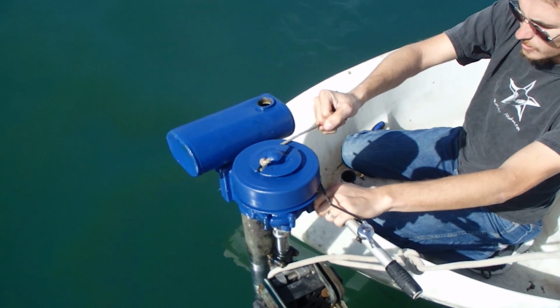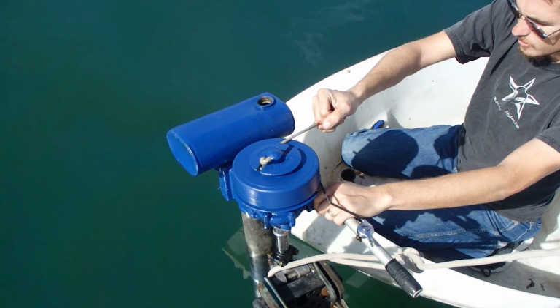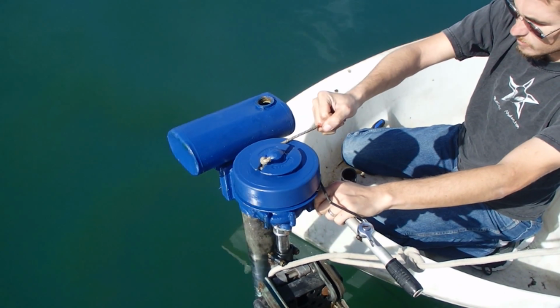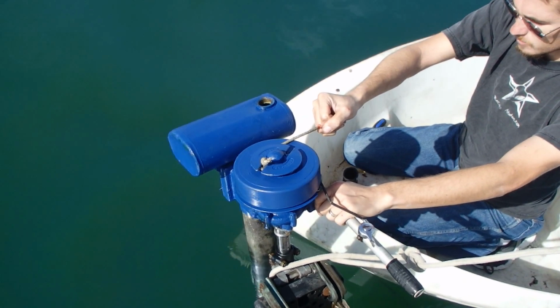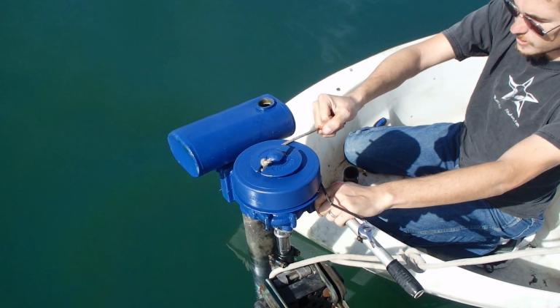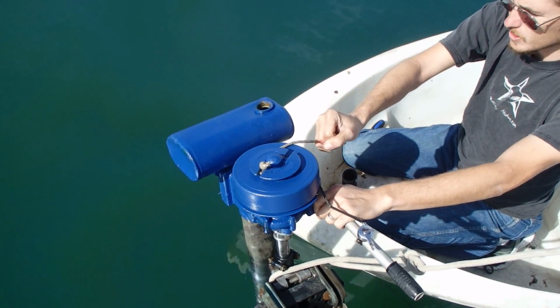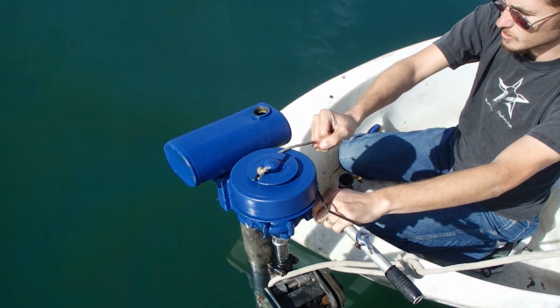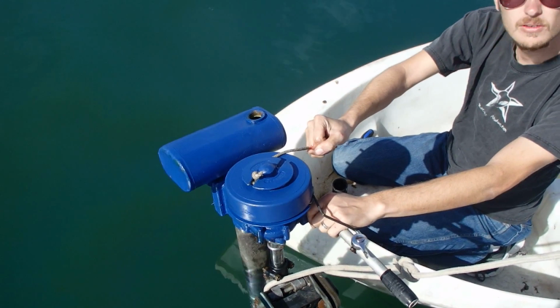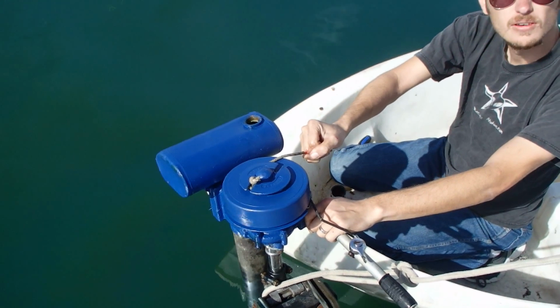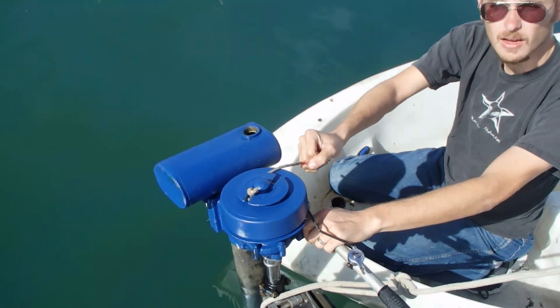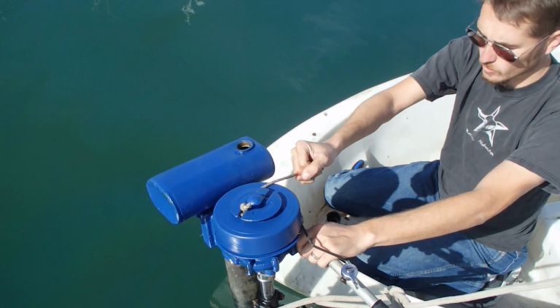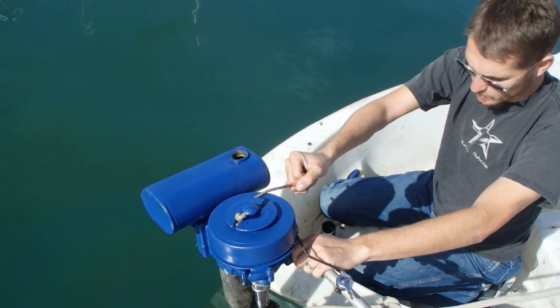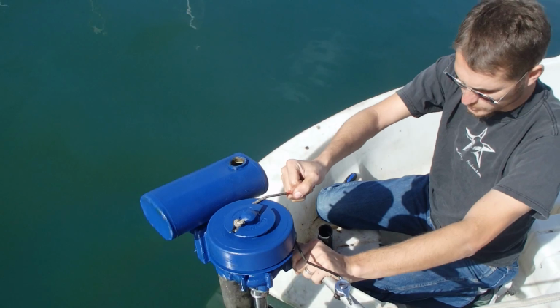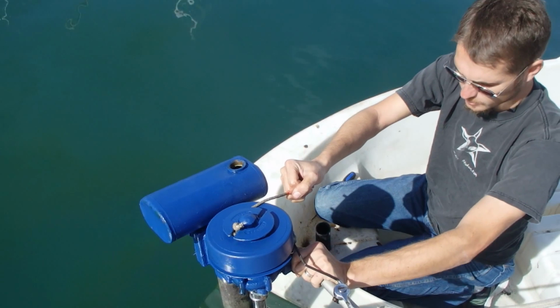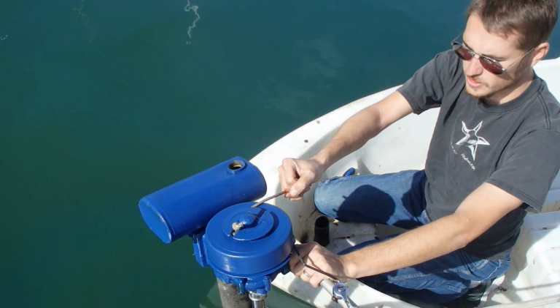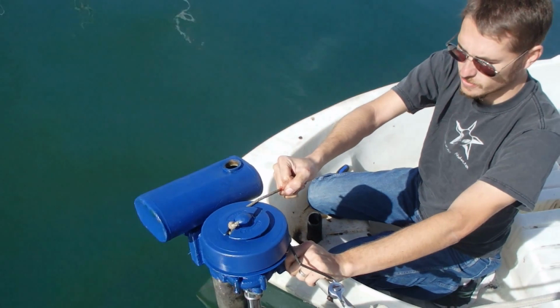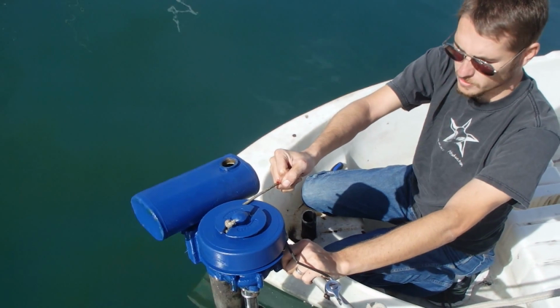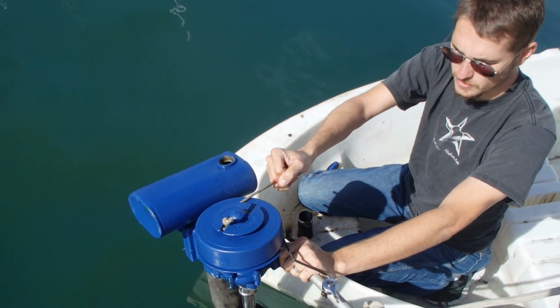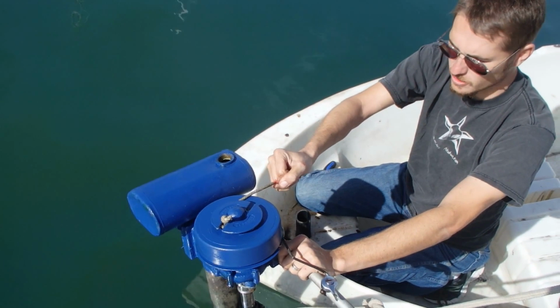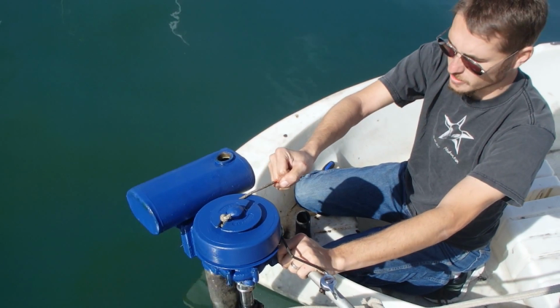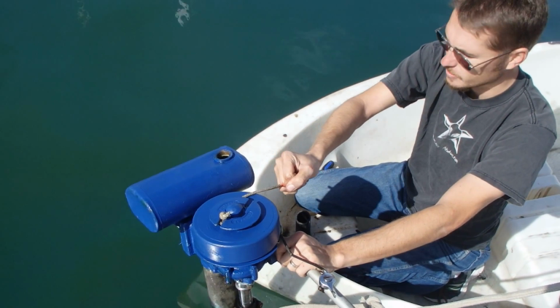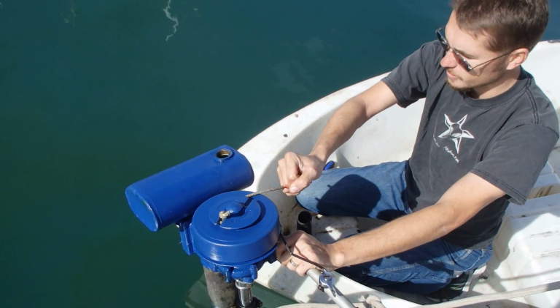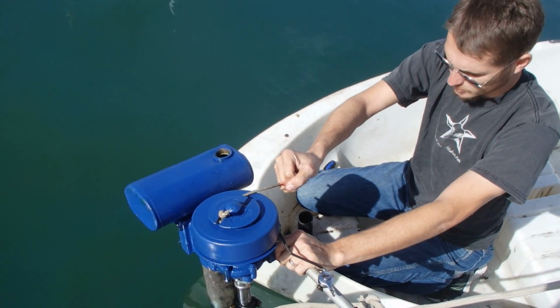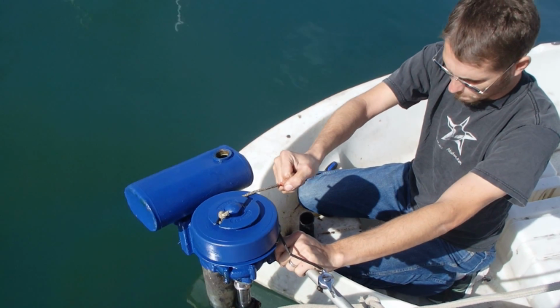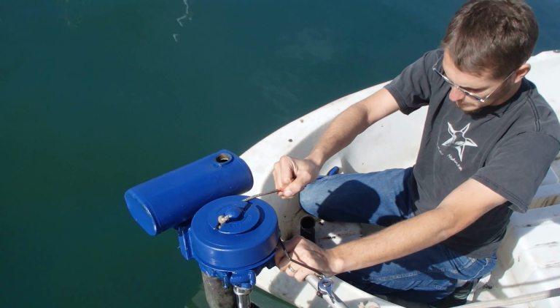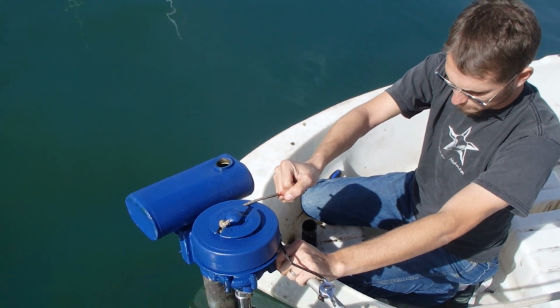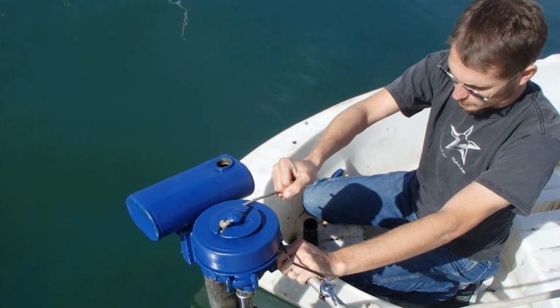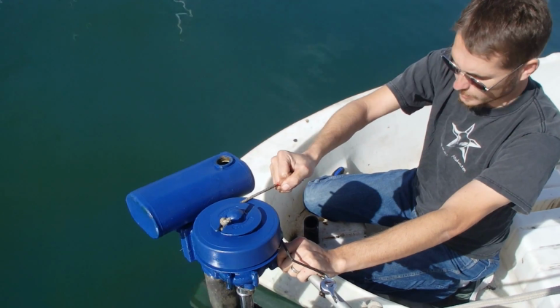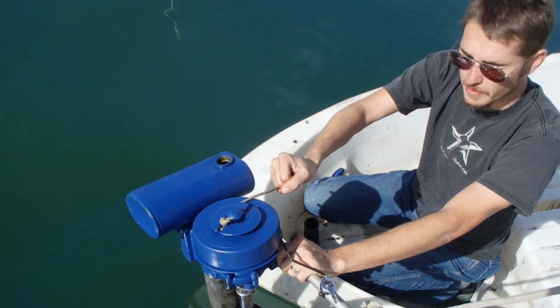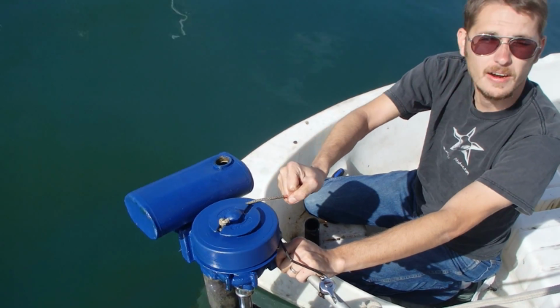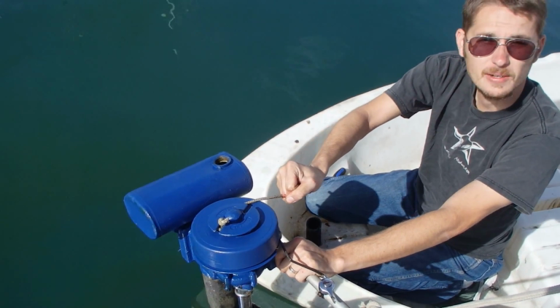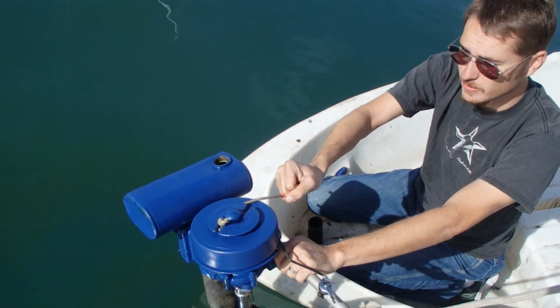Alright, so, Siegel motor — 4 horsepower allegedly. We just had it running; we're going to try to restart it here and see what we can learn about it. Alright, here we go.